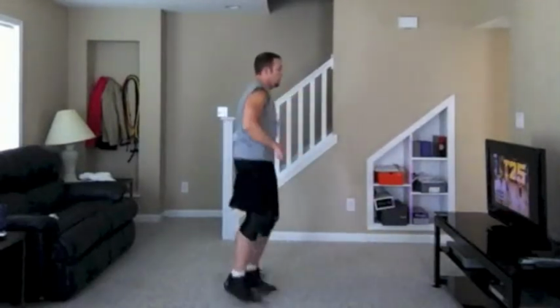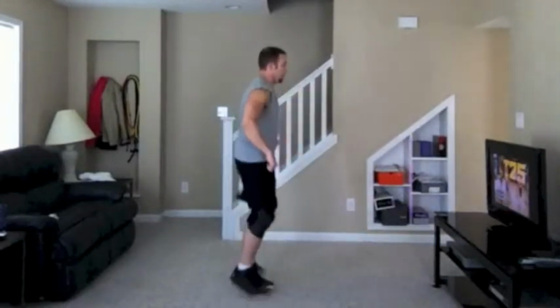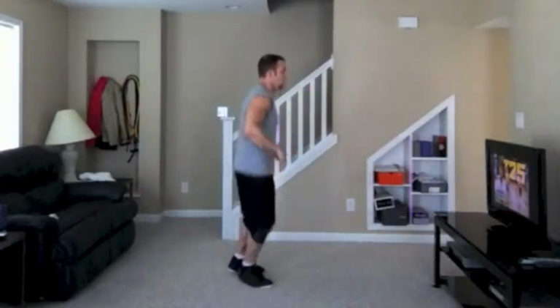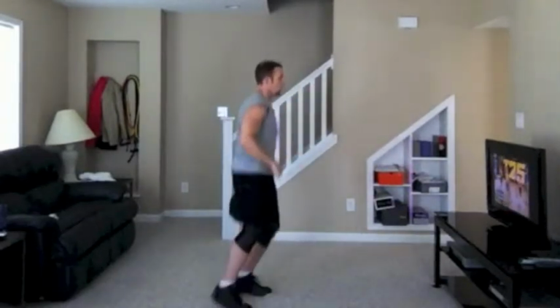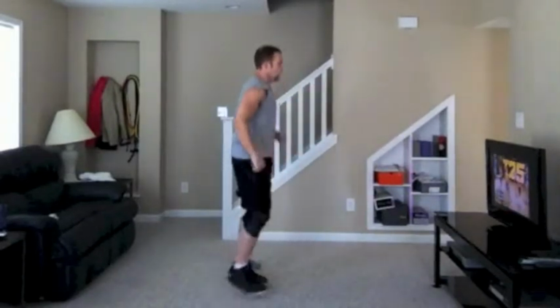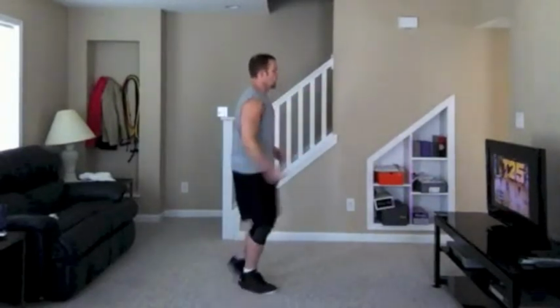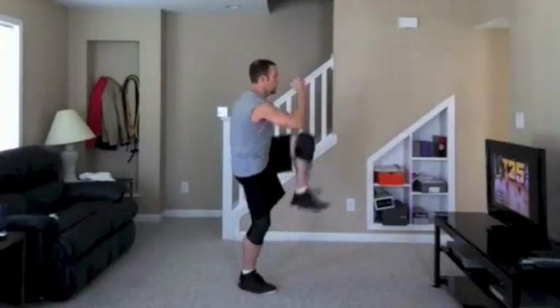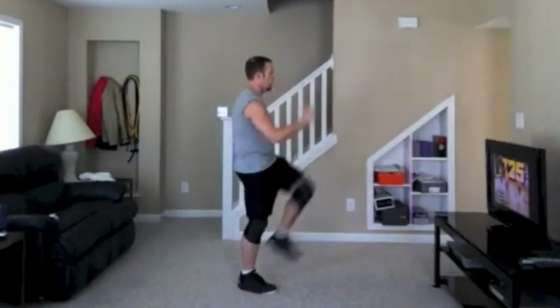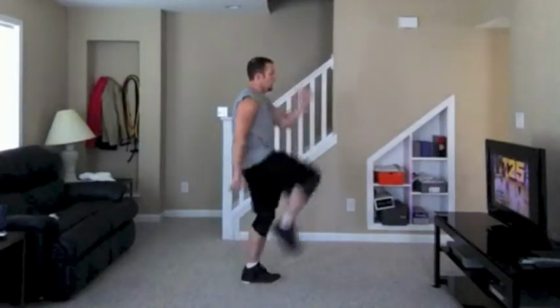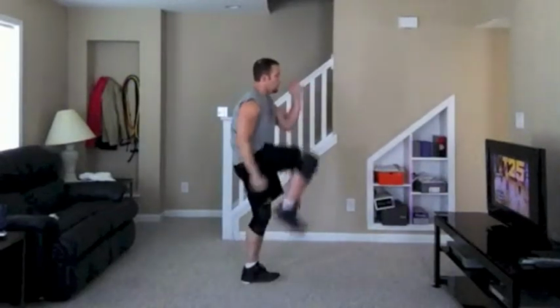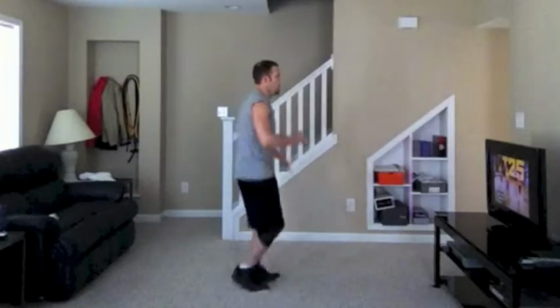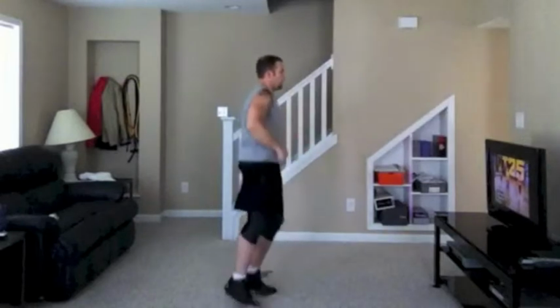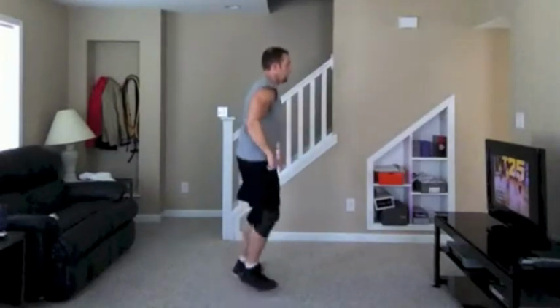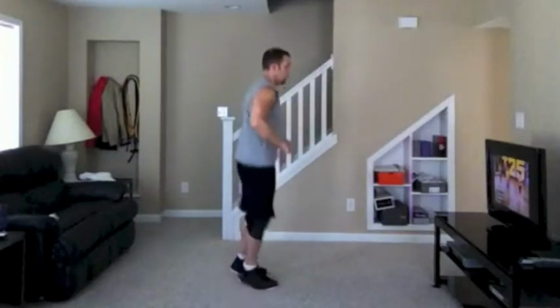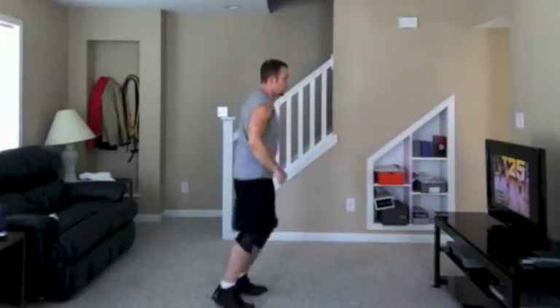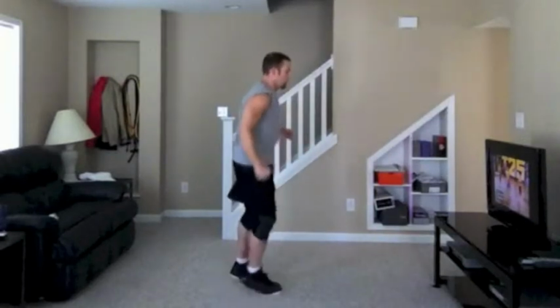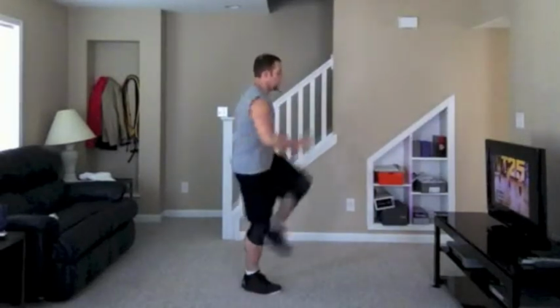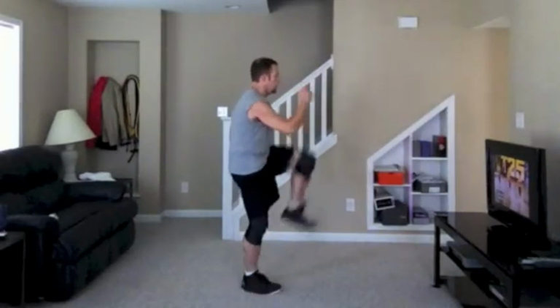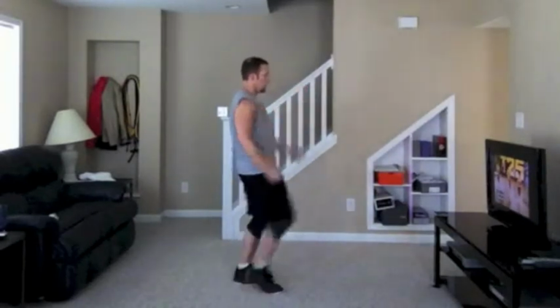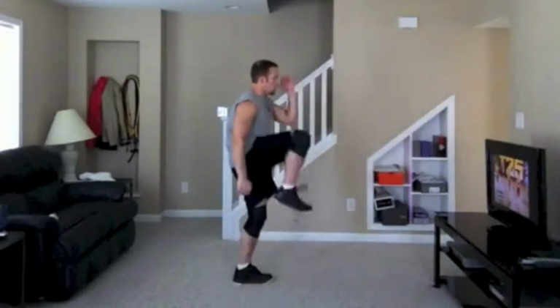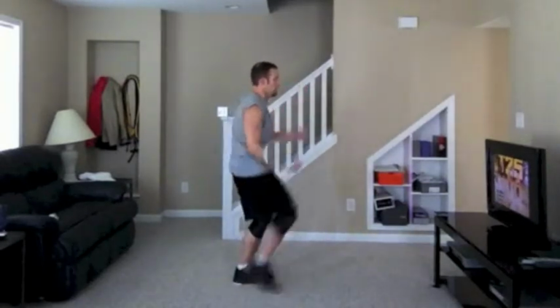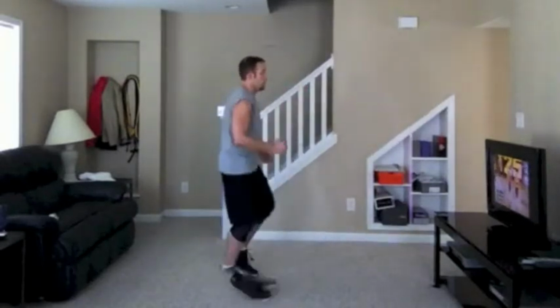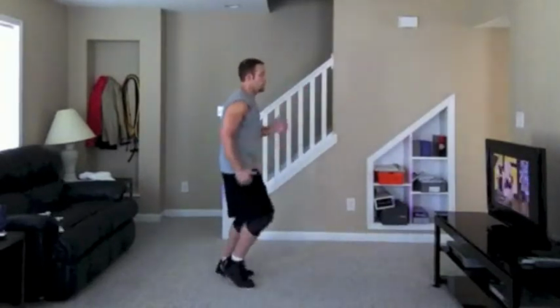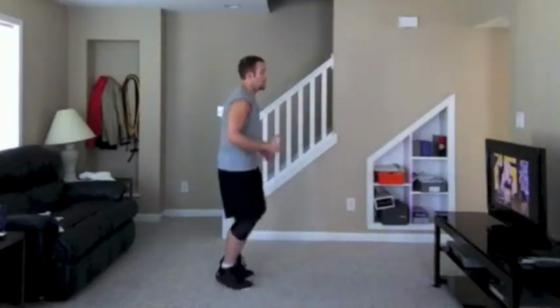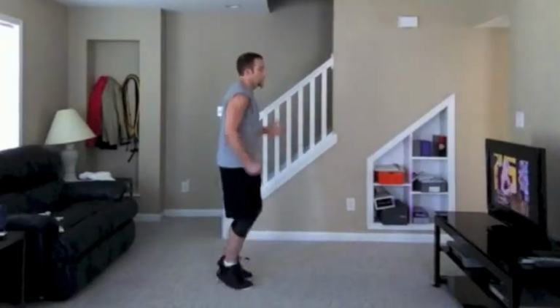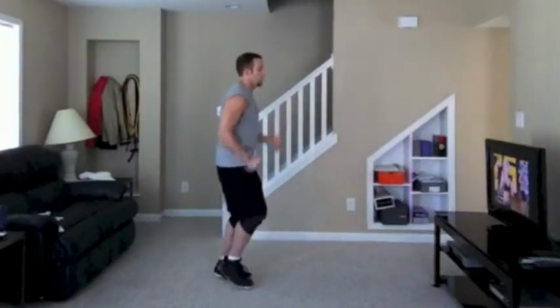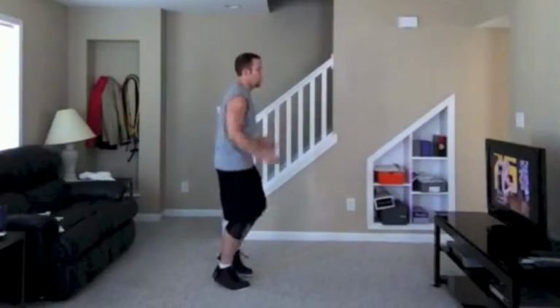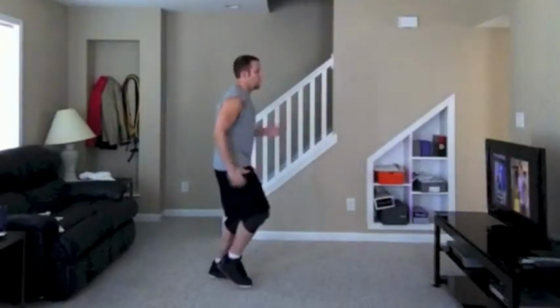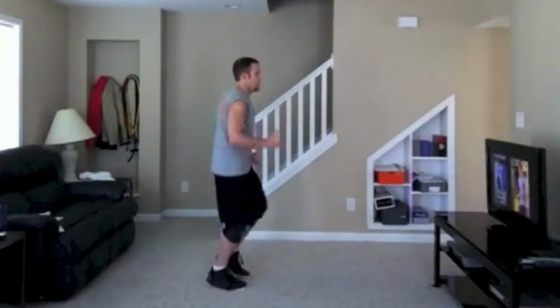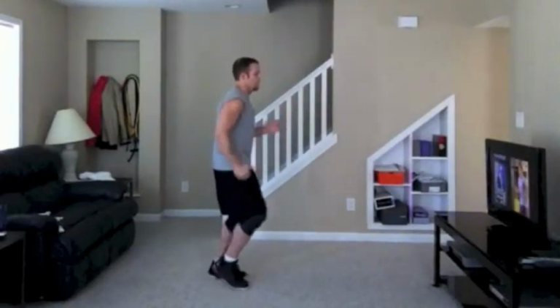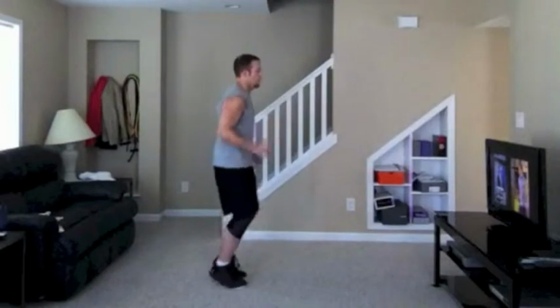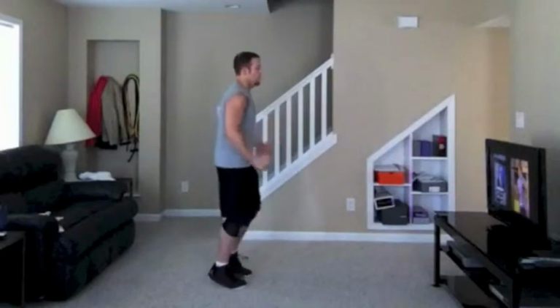And you start to breathe. Come on, push, you got it. Come on, push, push. You should still be jogging, let's do it.